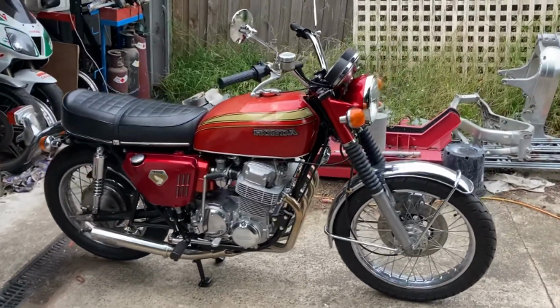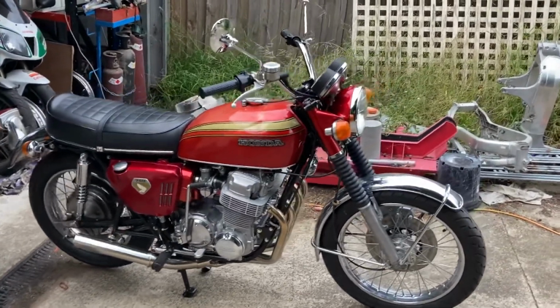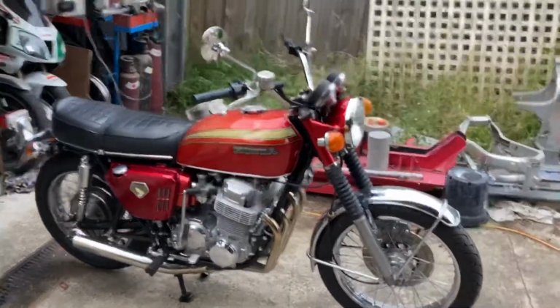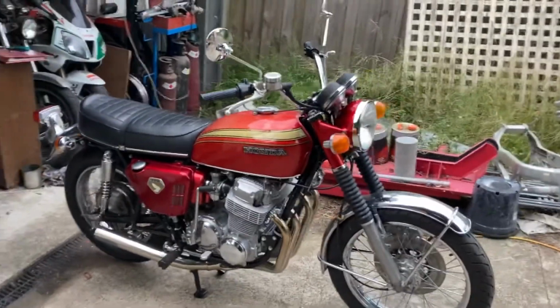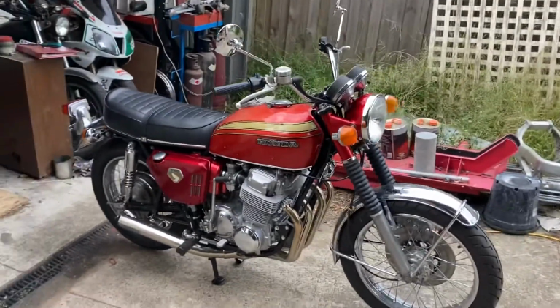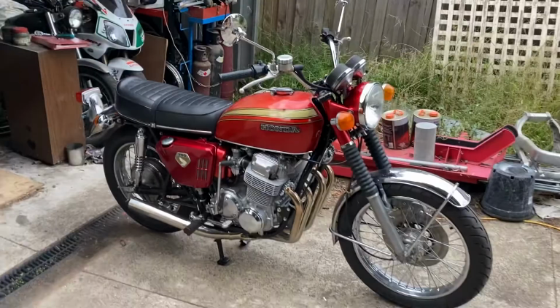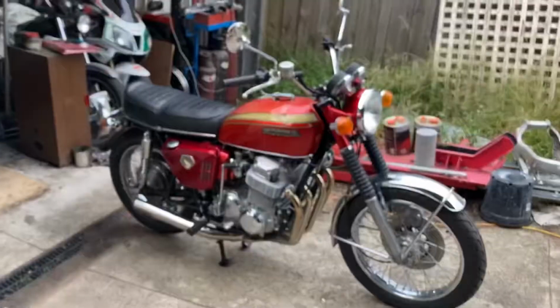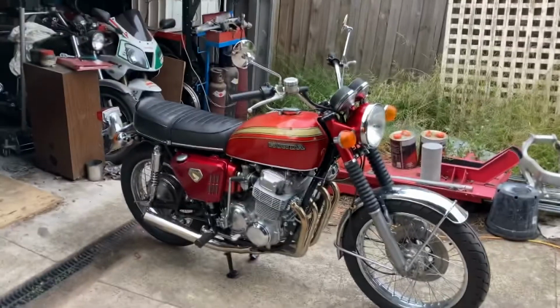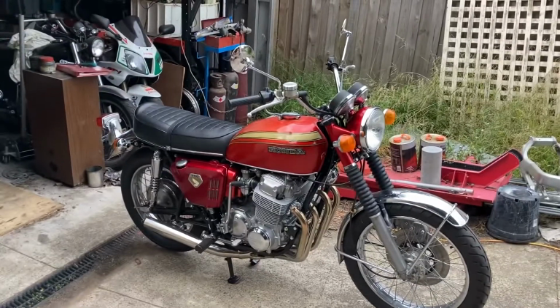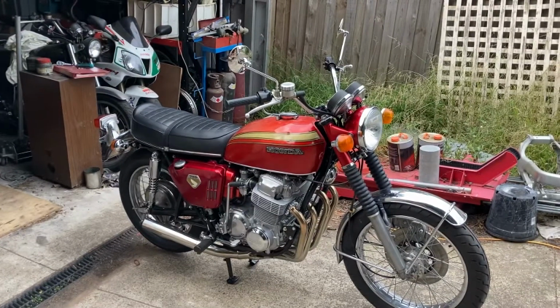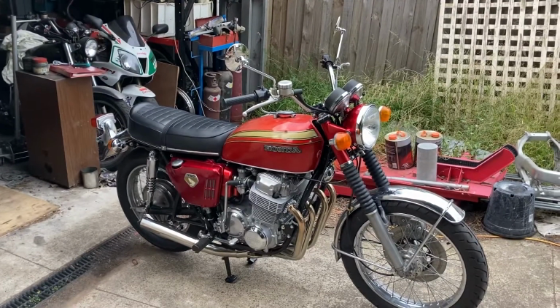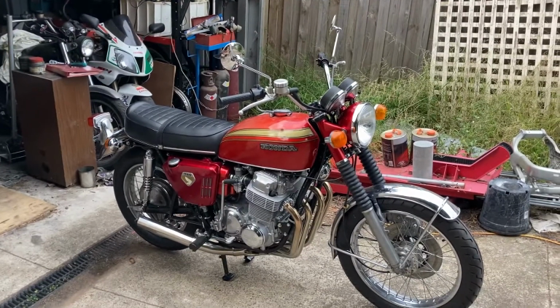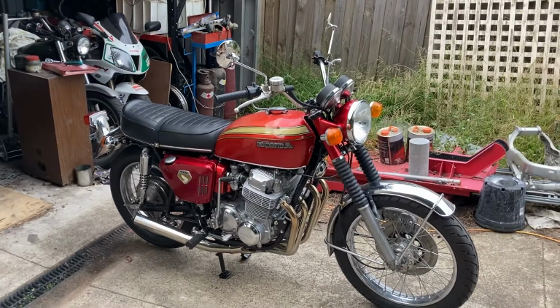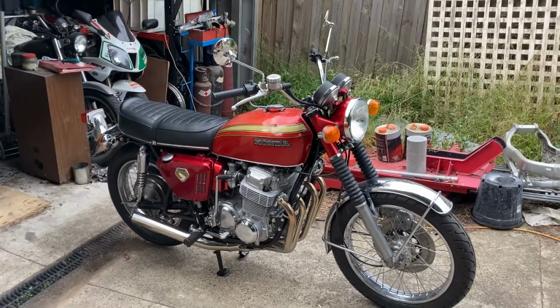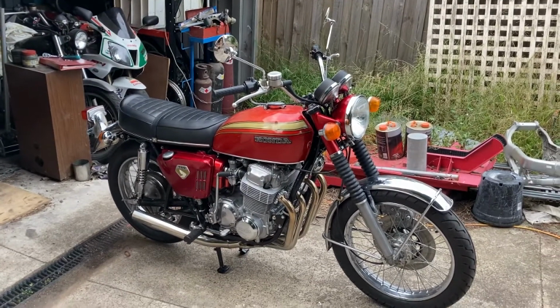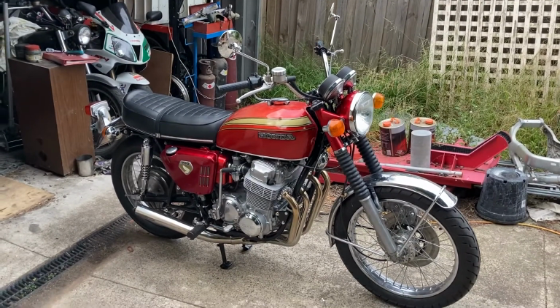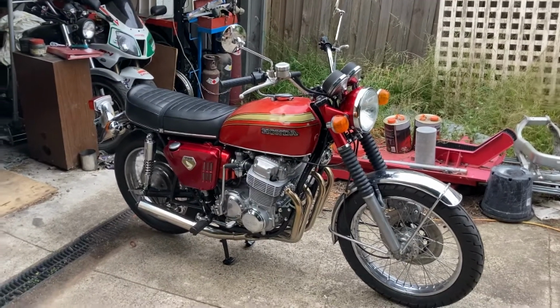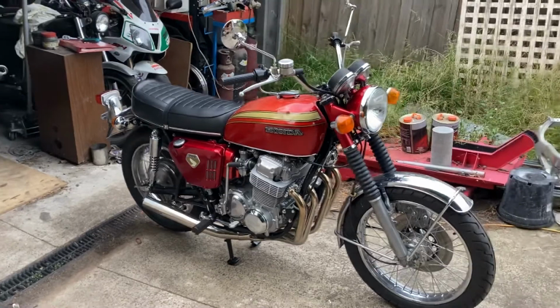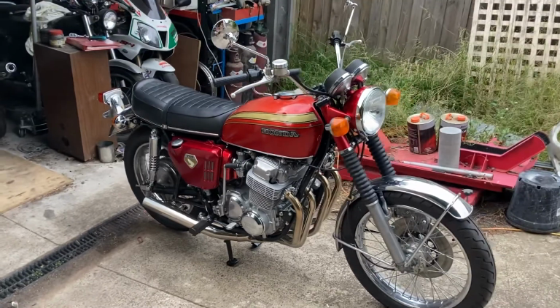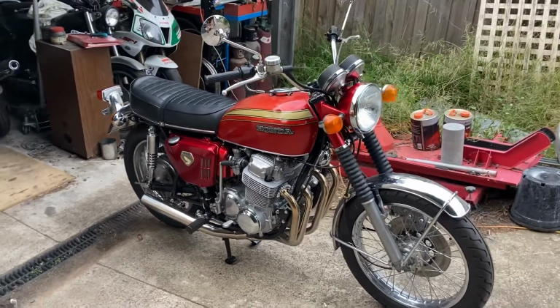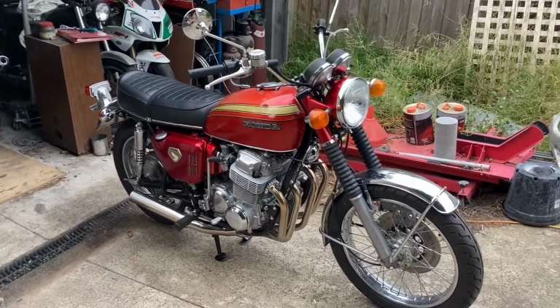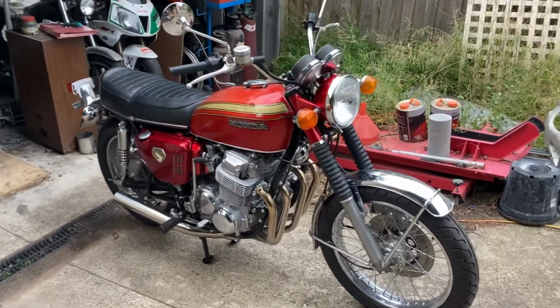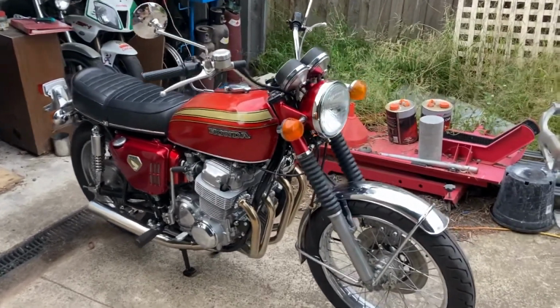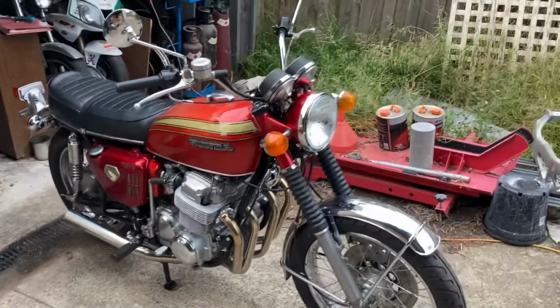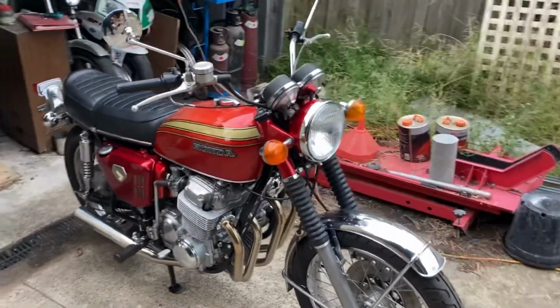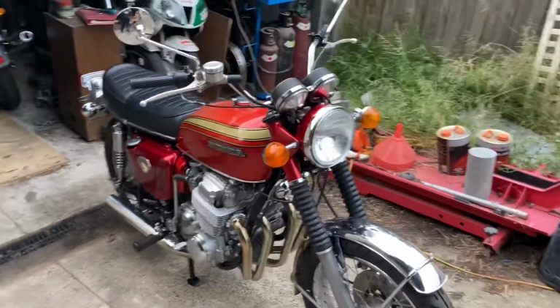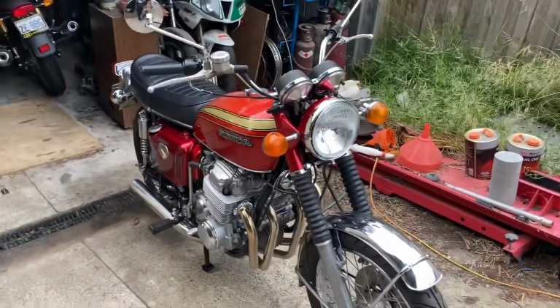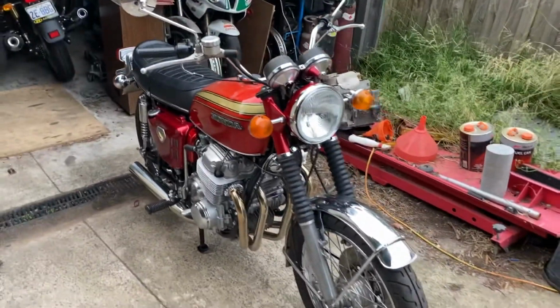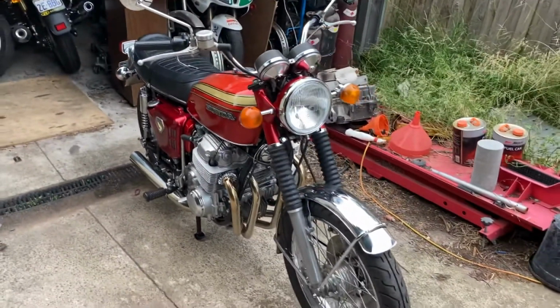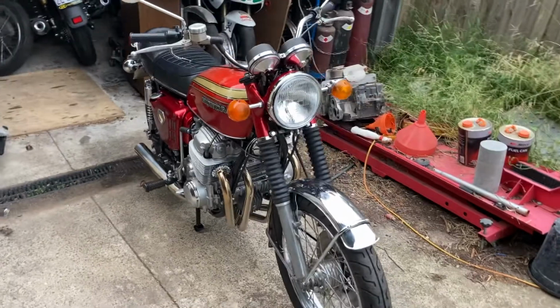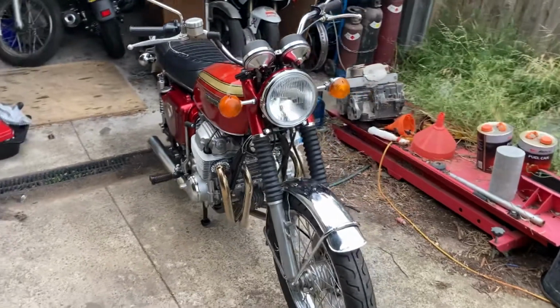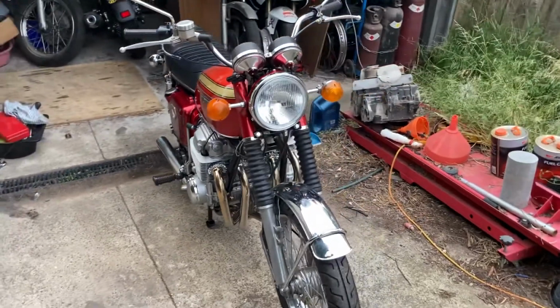You know that things are getting pretty serious when you start doing things like adjusting mirrors, putting in a new air filter, mounting a new headlight and everything else.